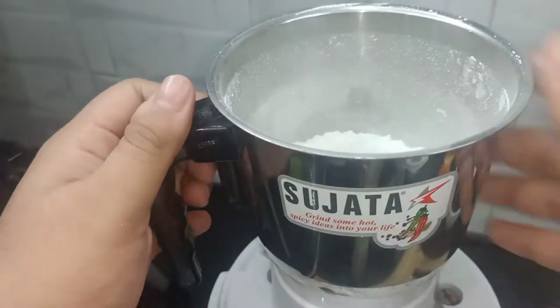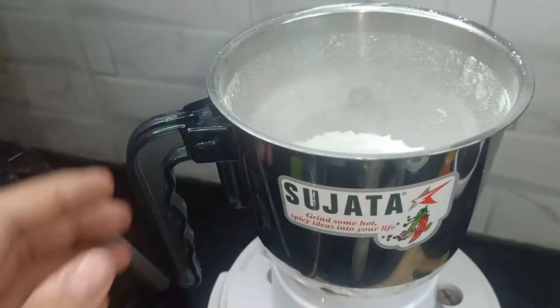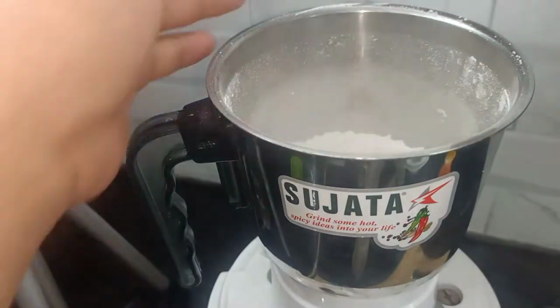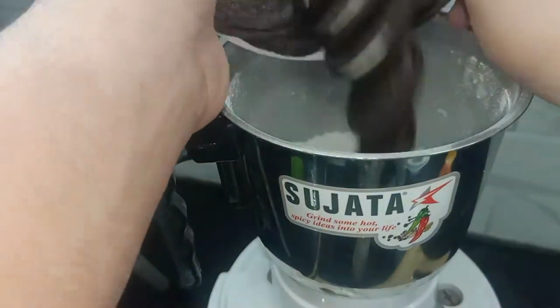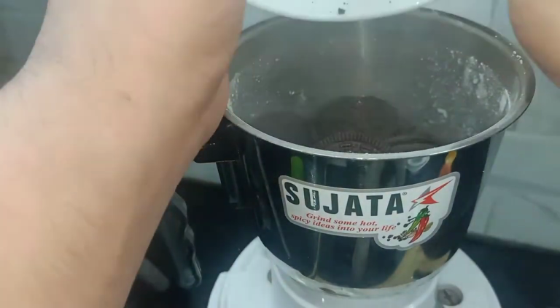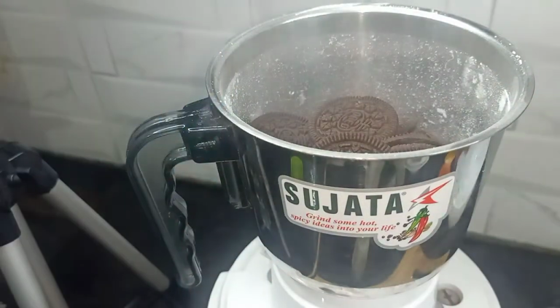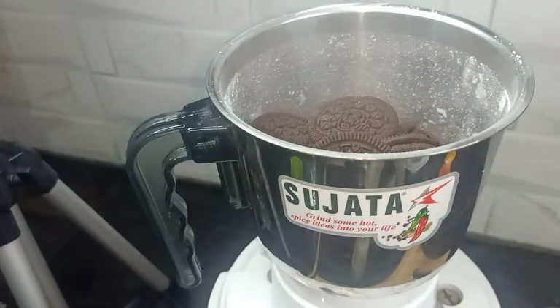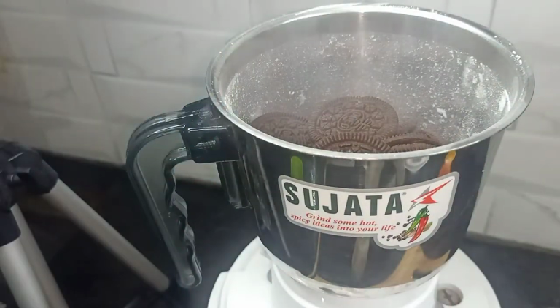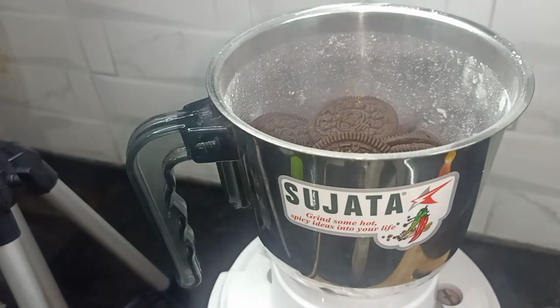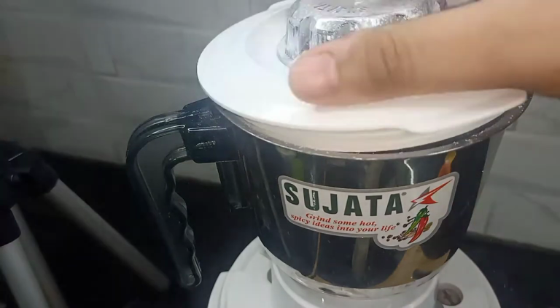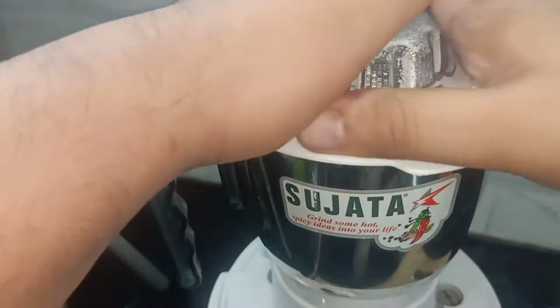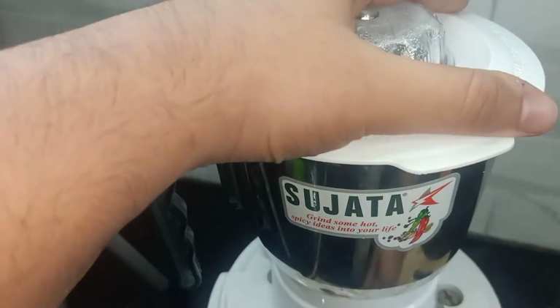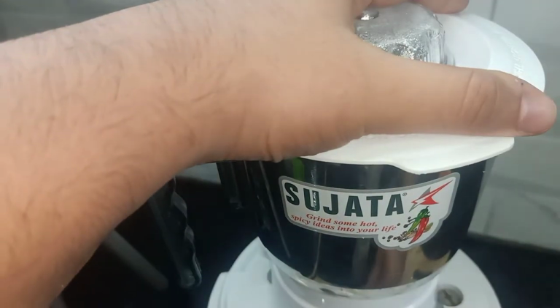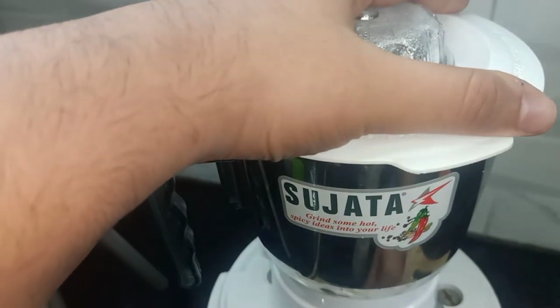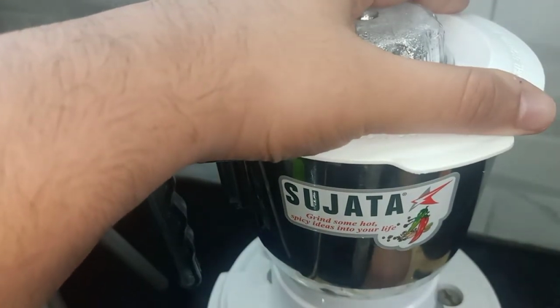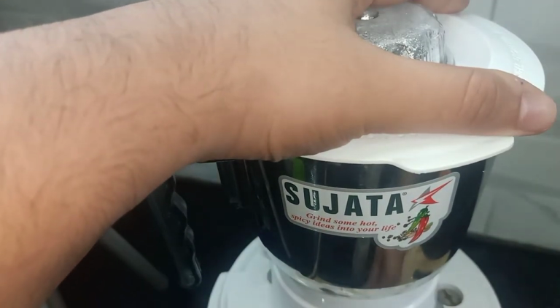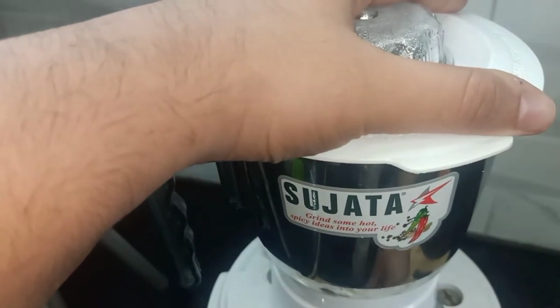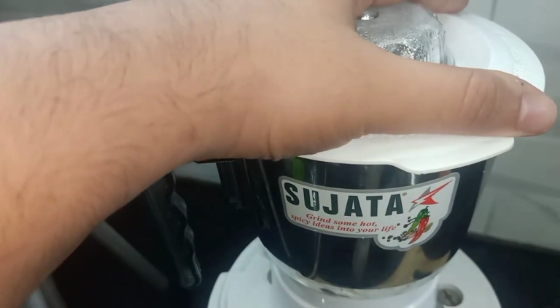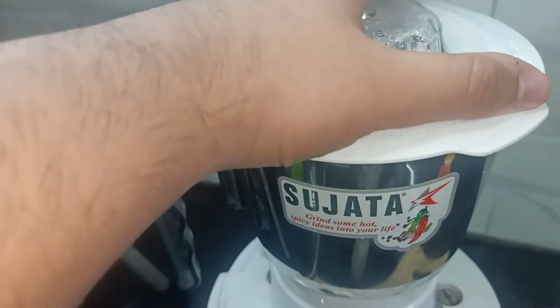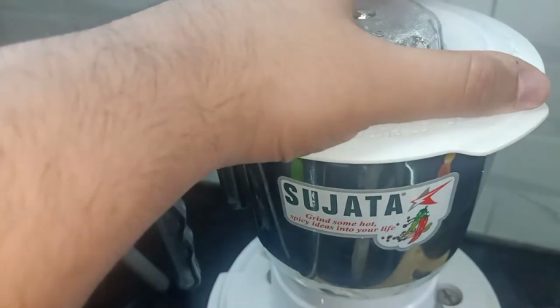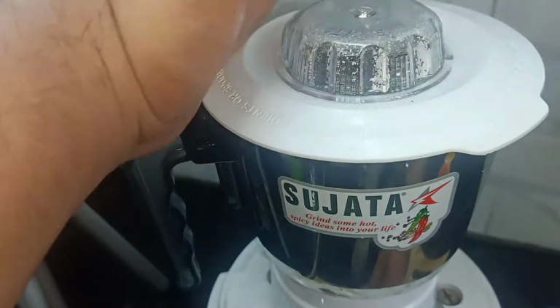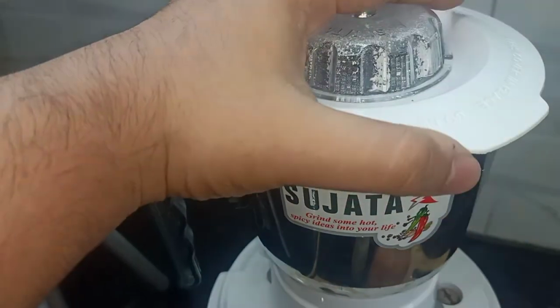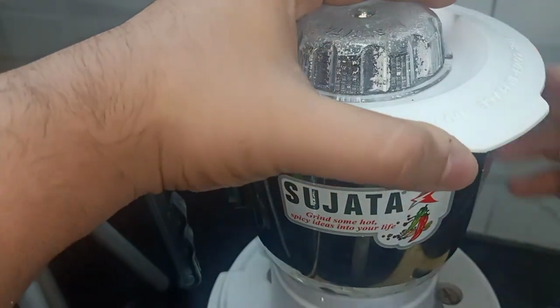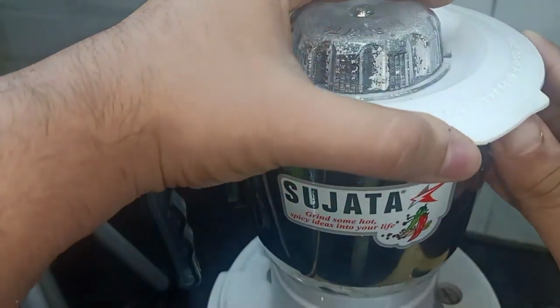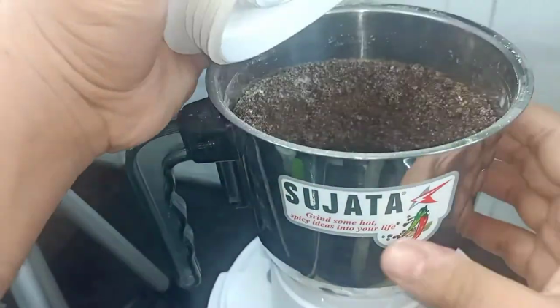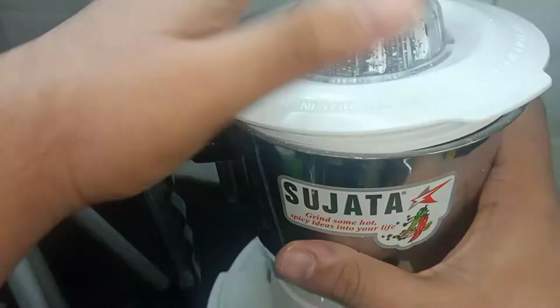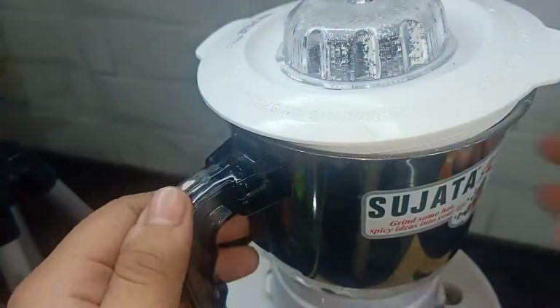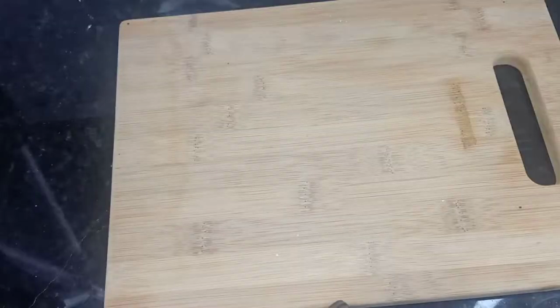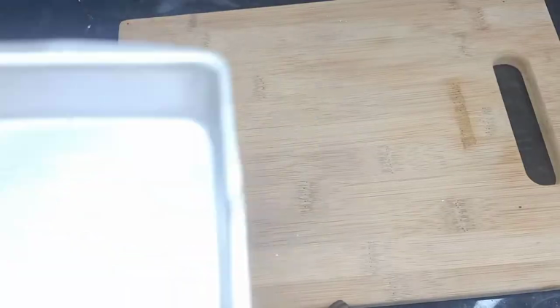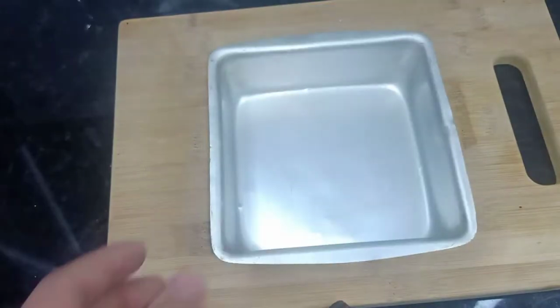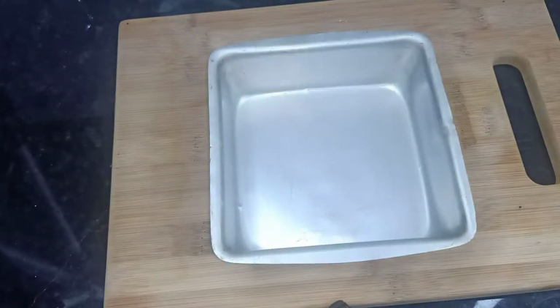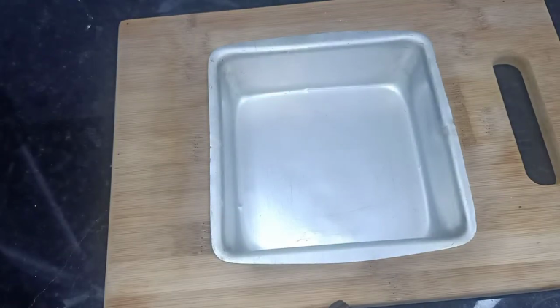Now we will add Oreo biscuits and grind them. We will grind it in pulse mode. If you don't have pulse mode, you can do it on-off and on-off.